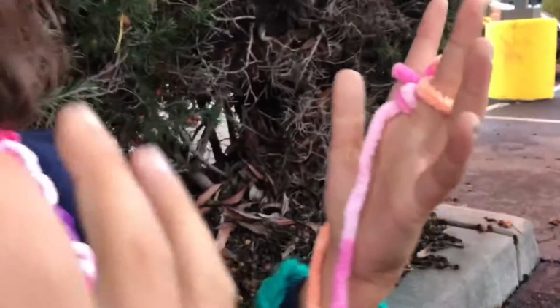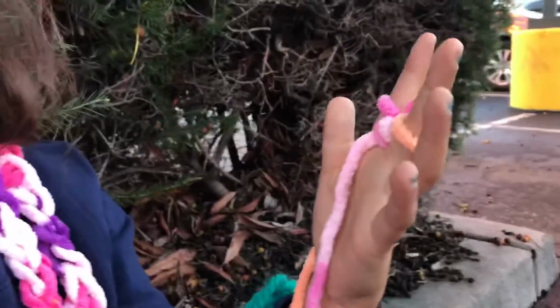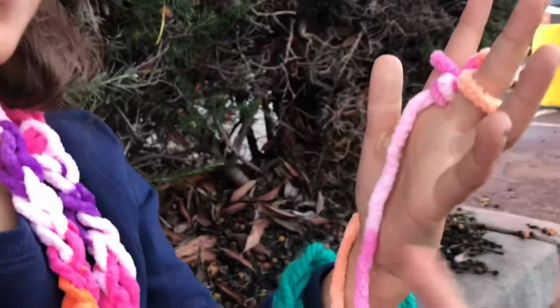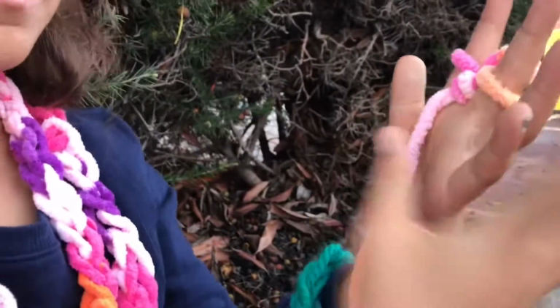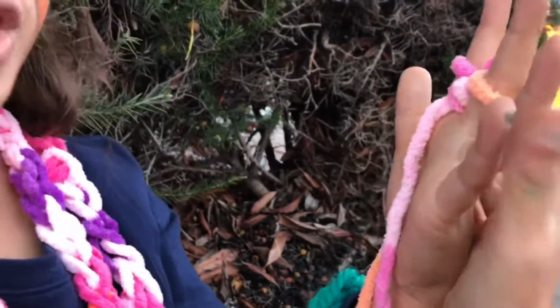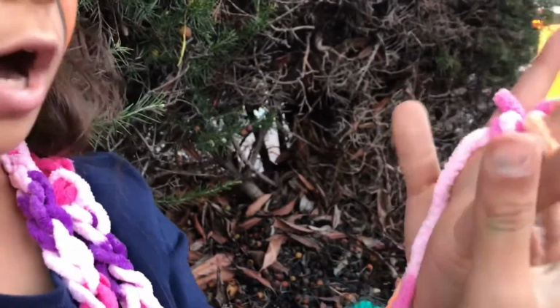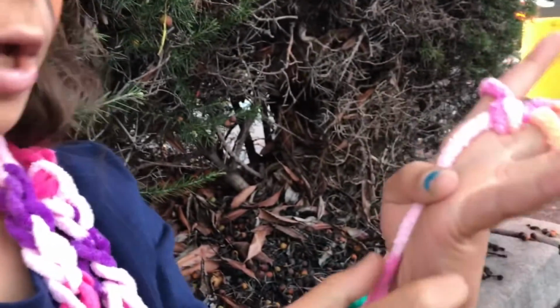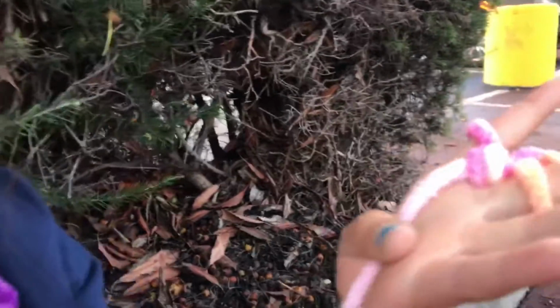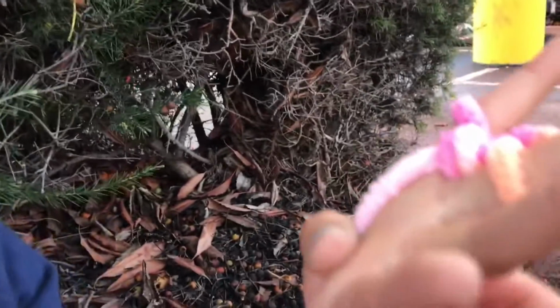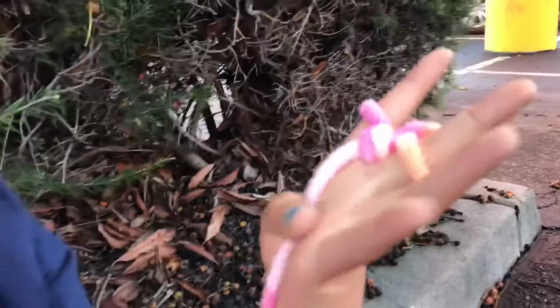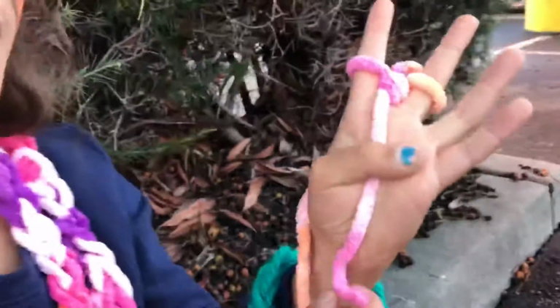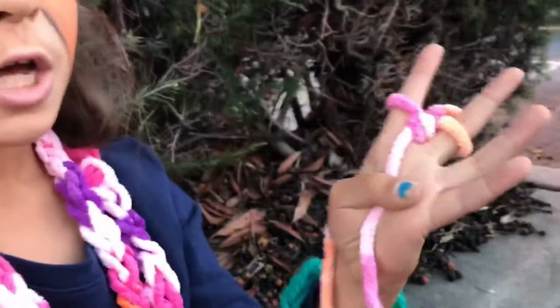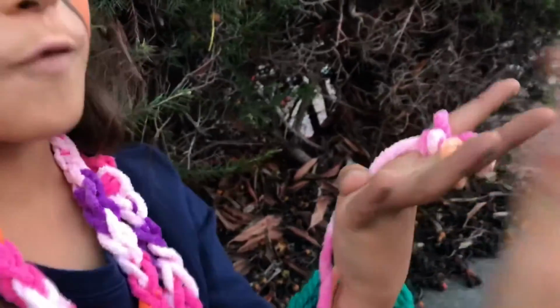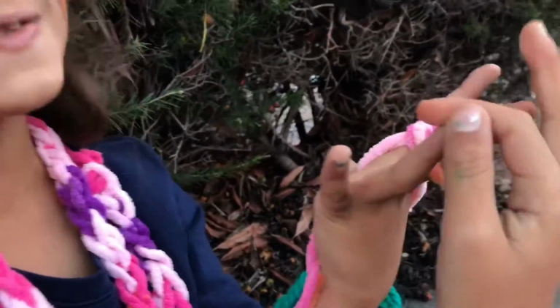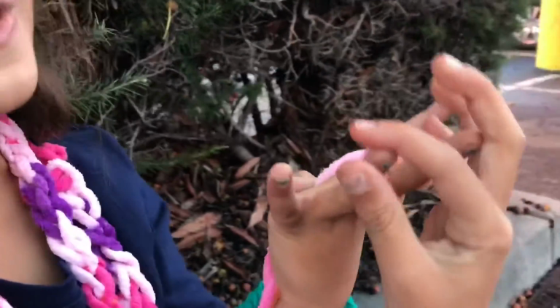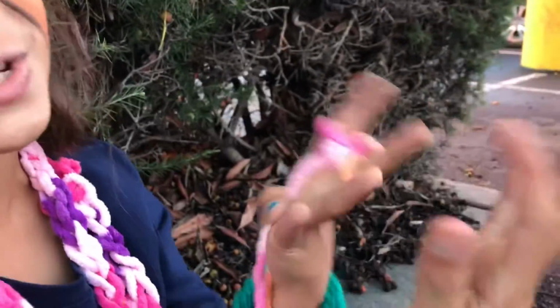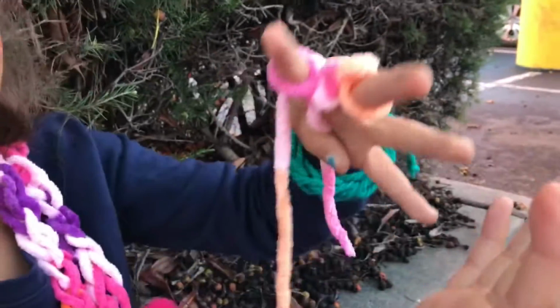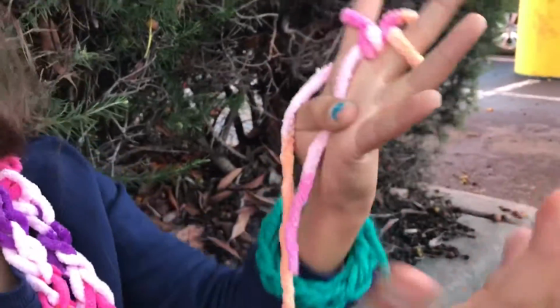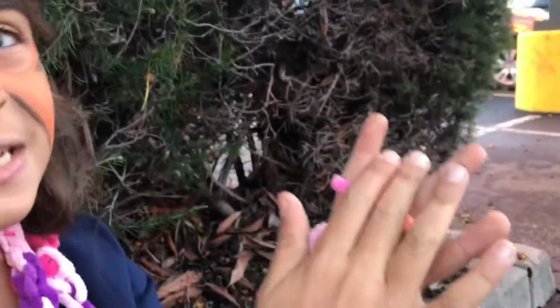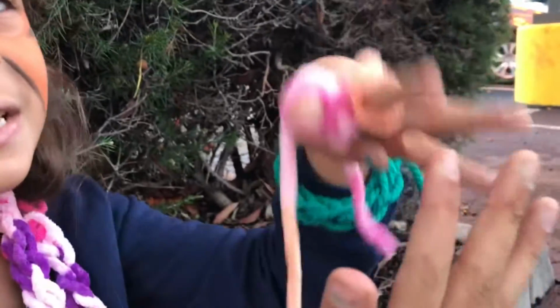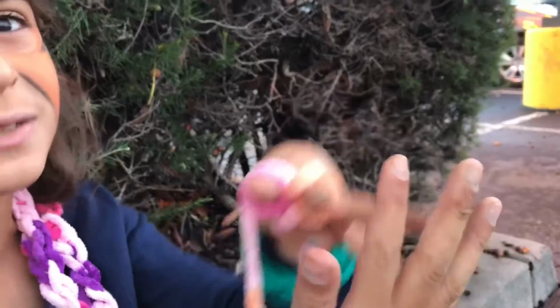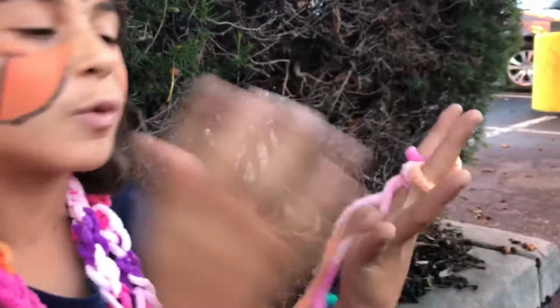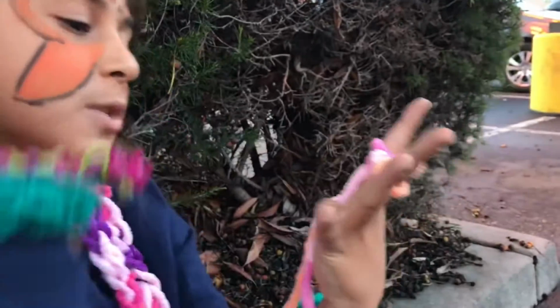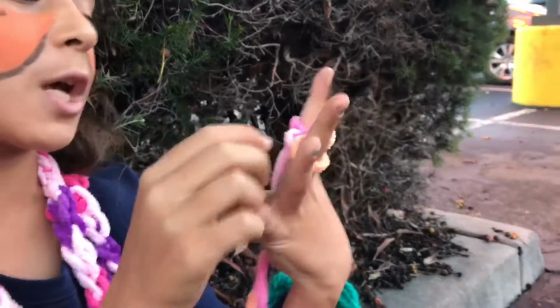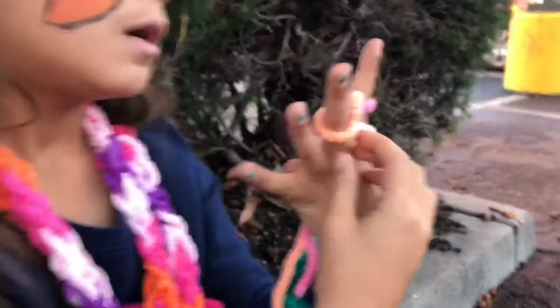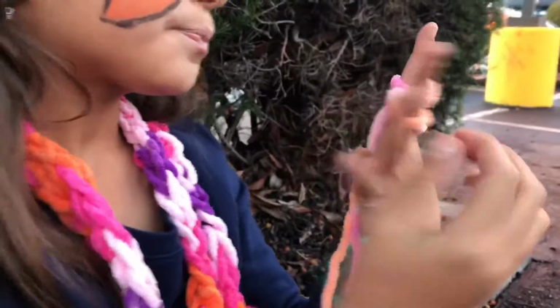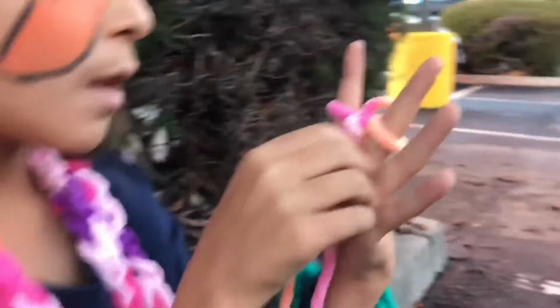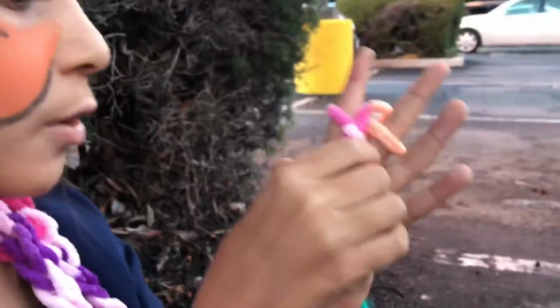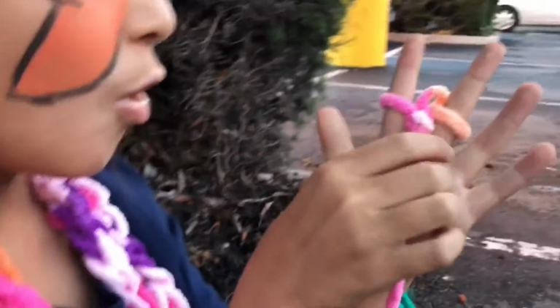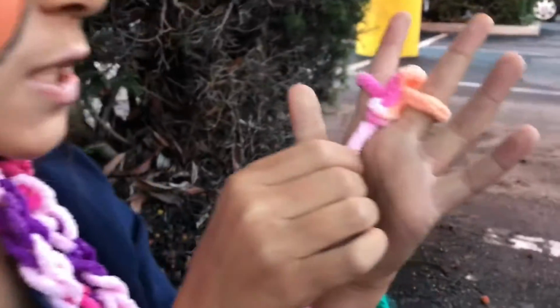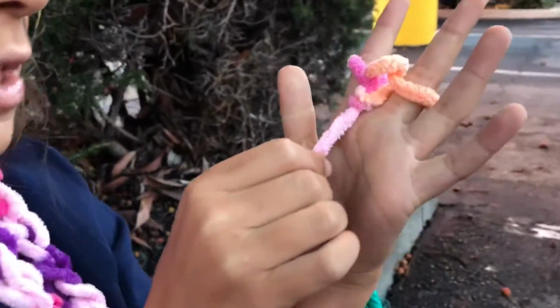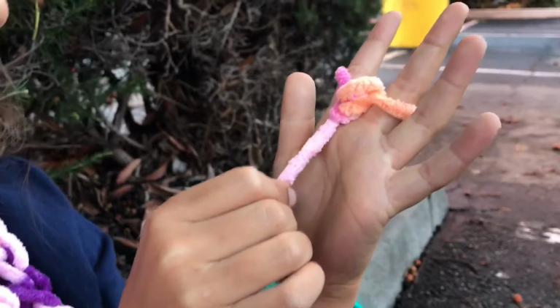There are so many other kinds, but today I'm just doing three finger, because the four finger is actually really hard — you're moving it to this hand, to this one, to move it — so I'm just doing beginner.